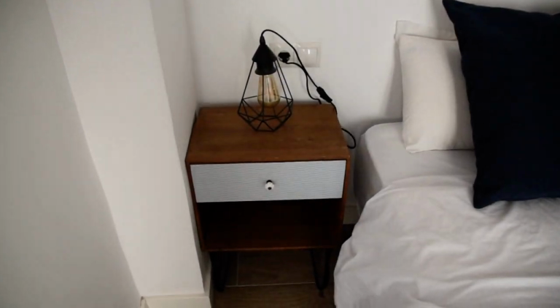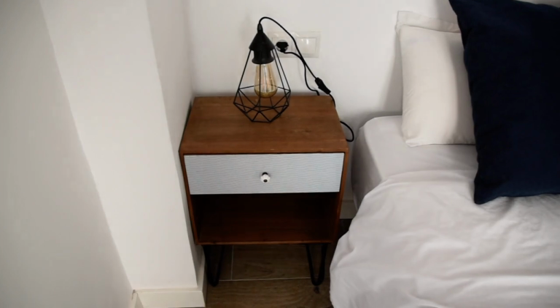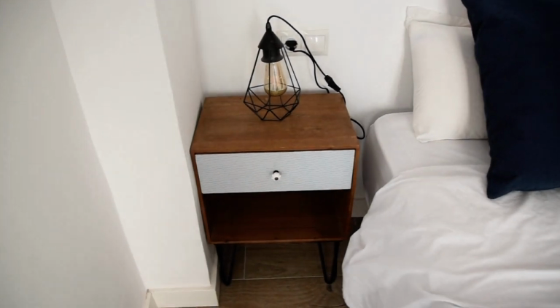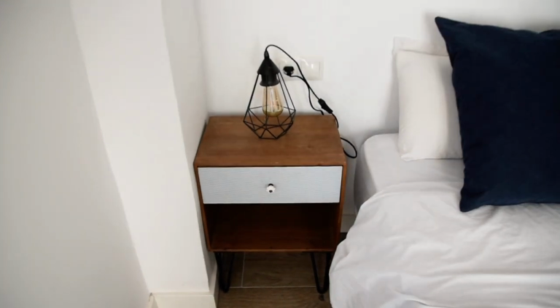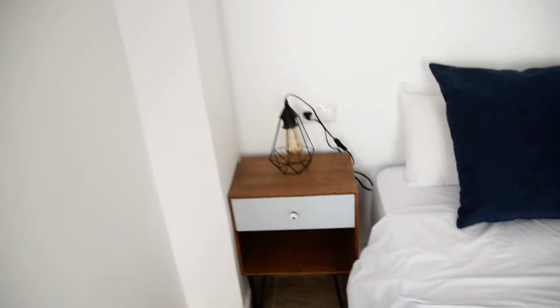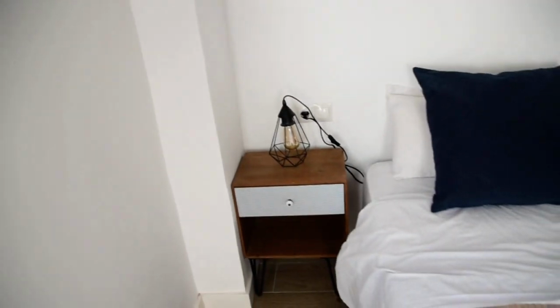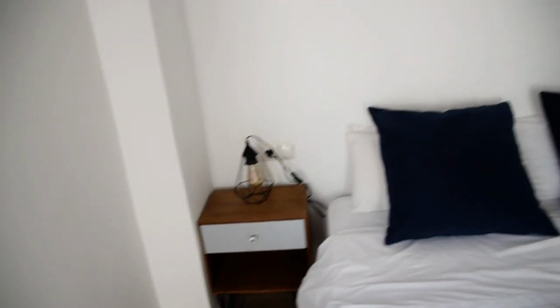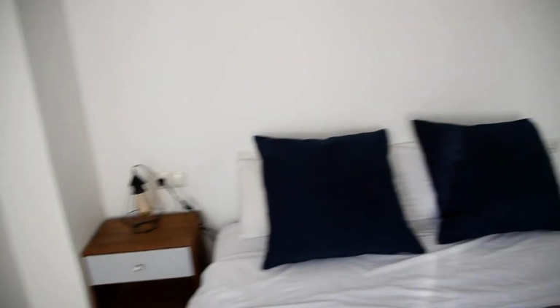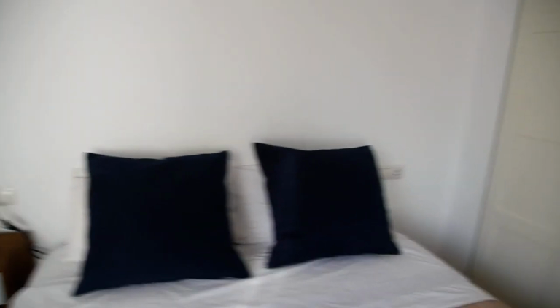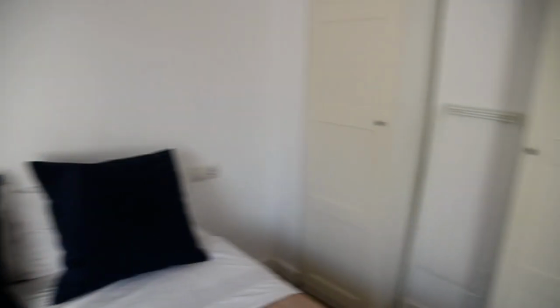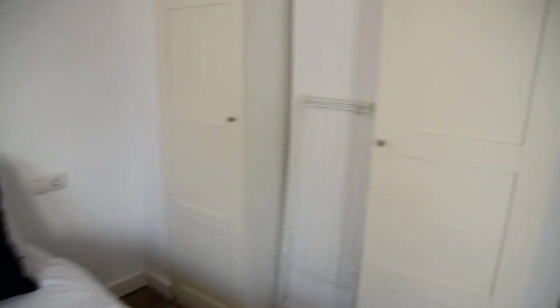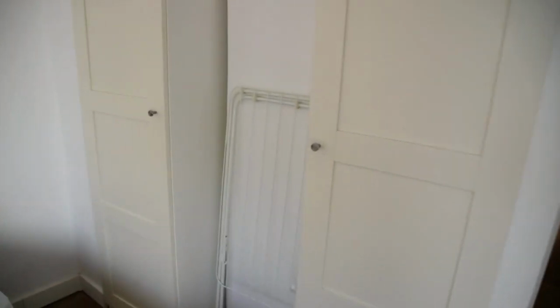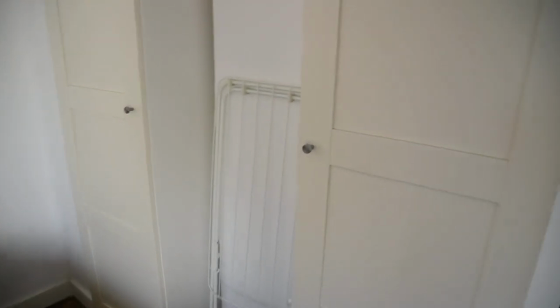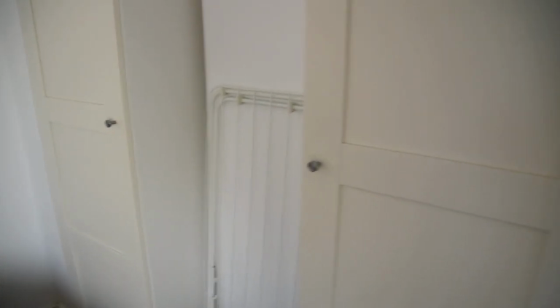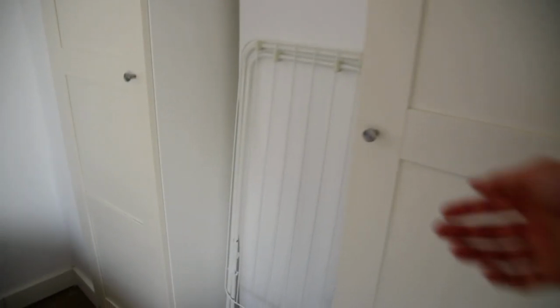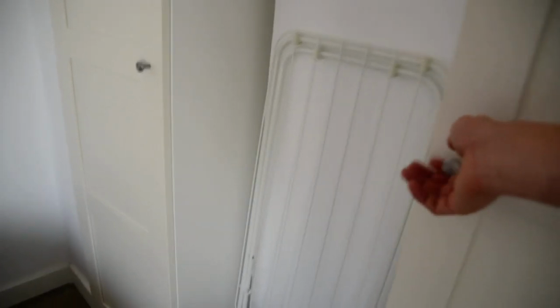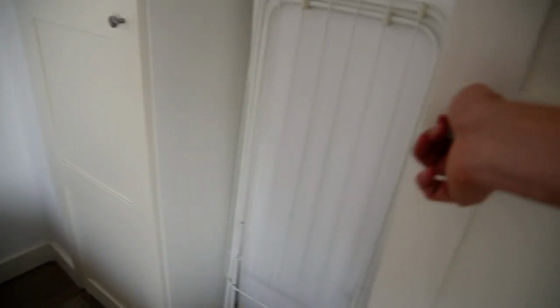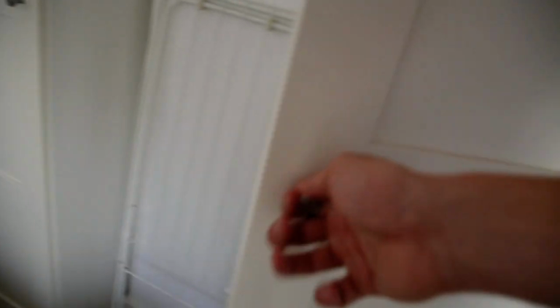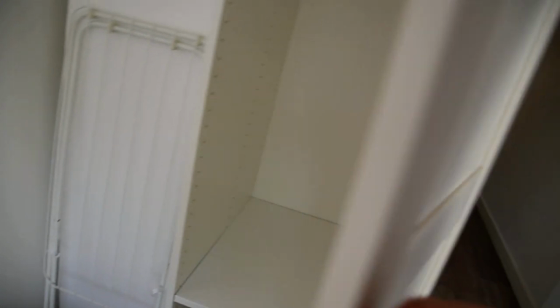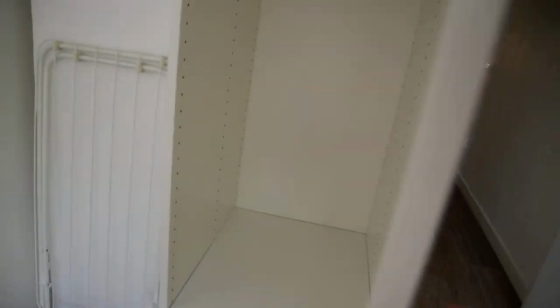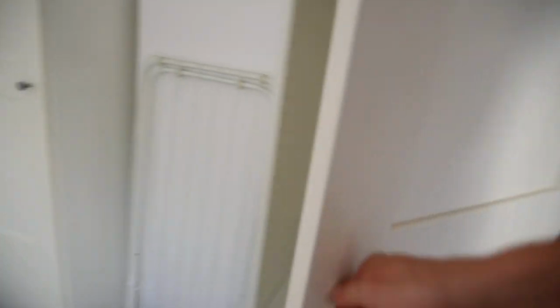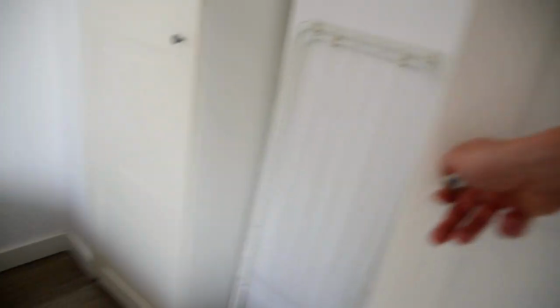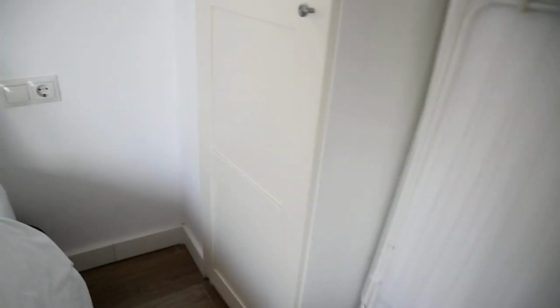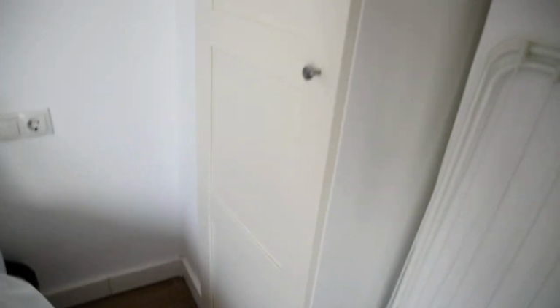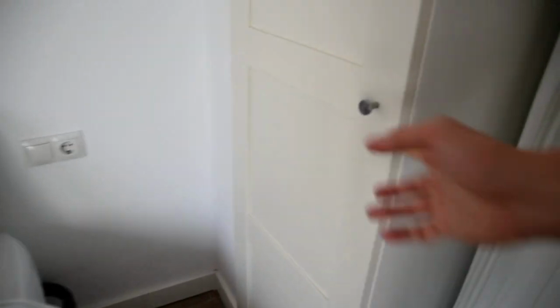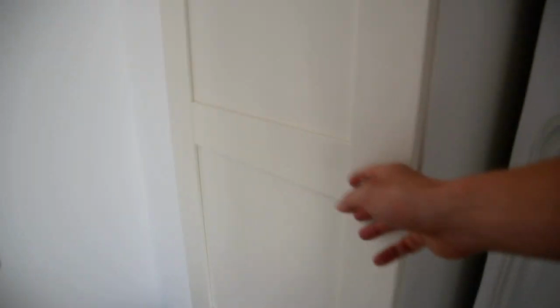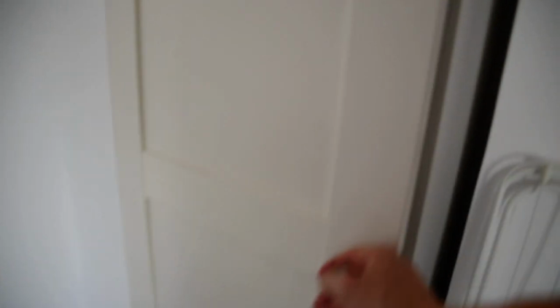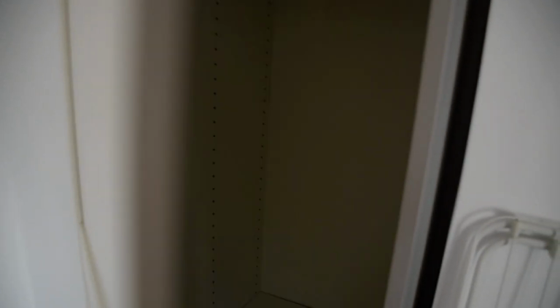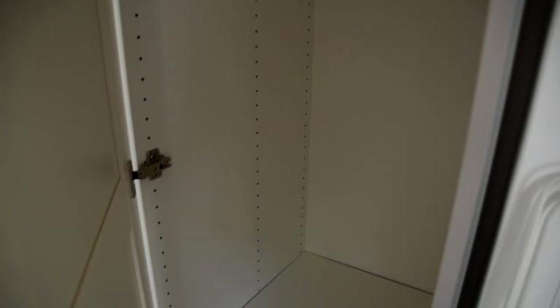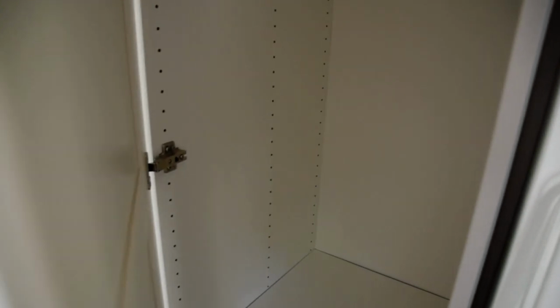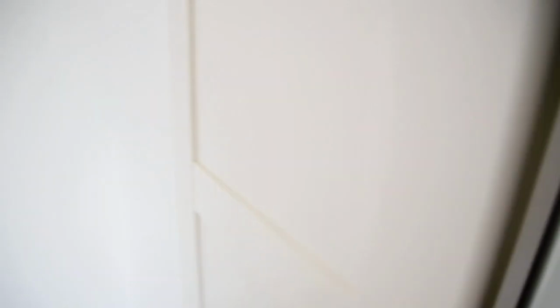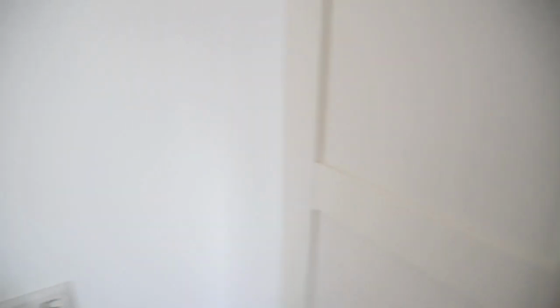Here we've got a chest of drawers with a lamp. And the wardrobe is divided into two sections — the first one and the second one.